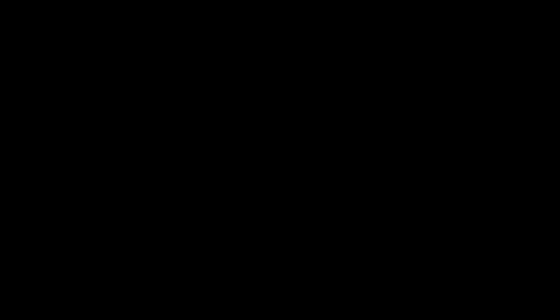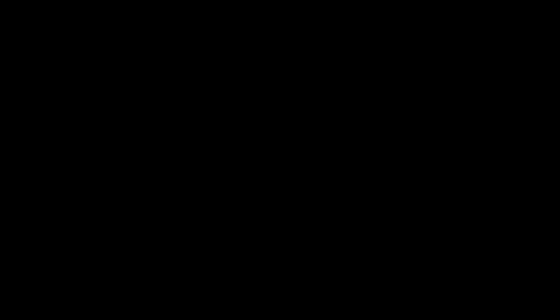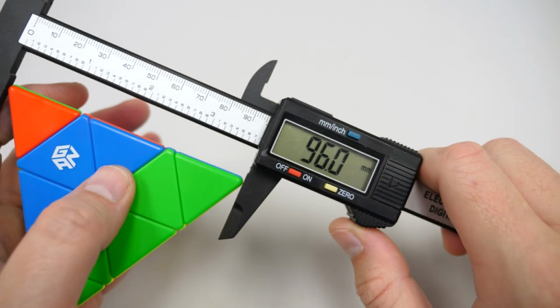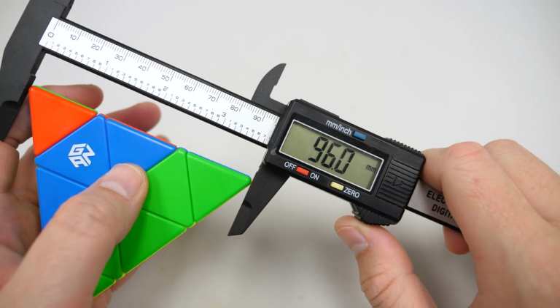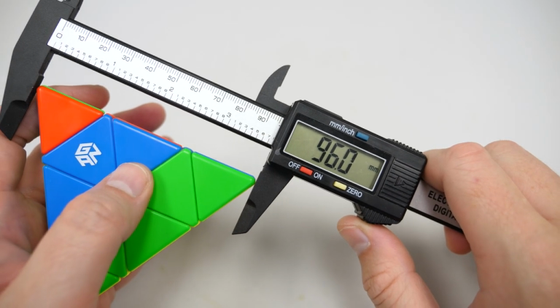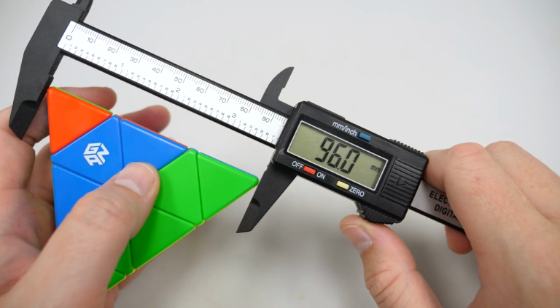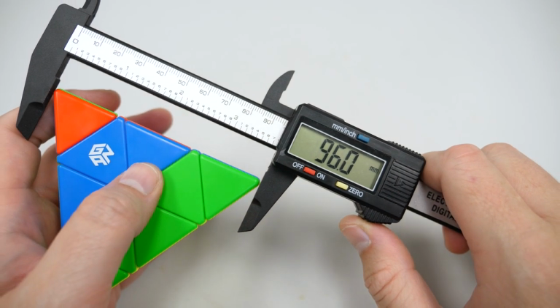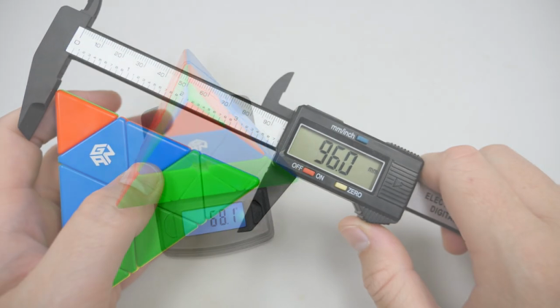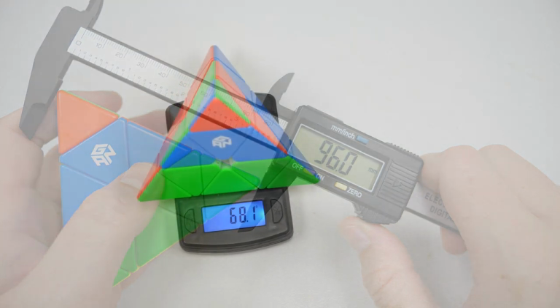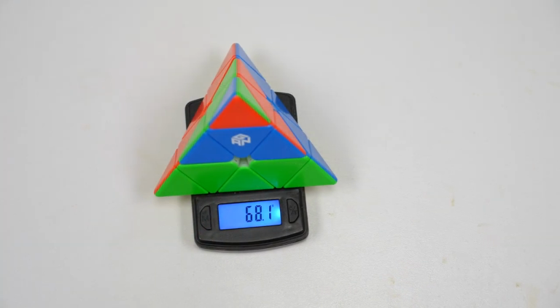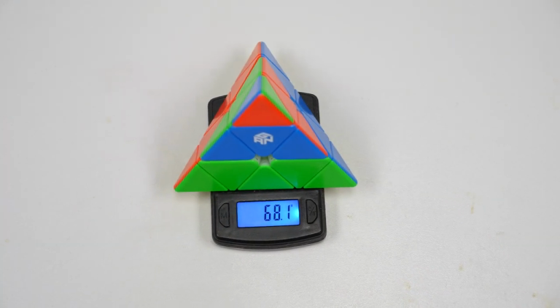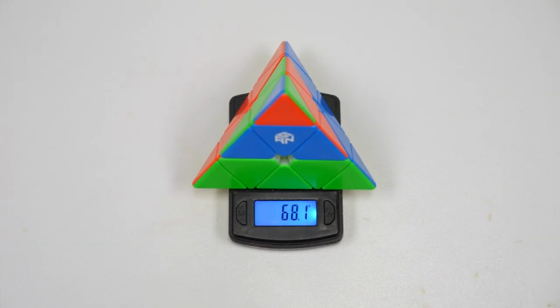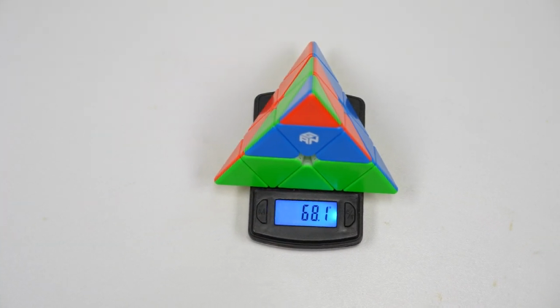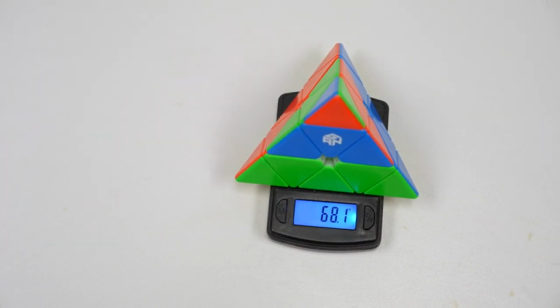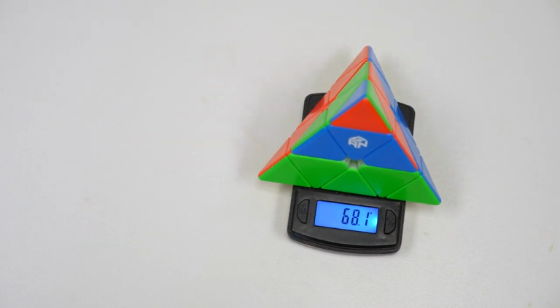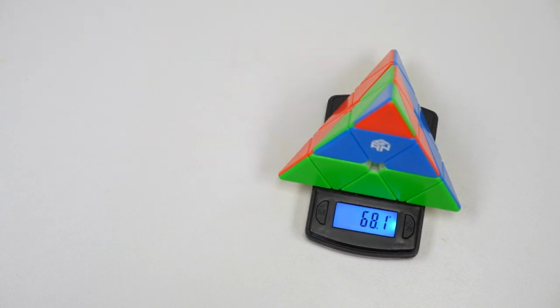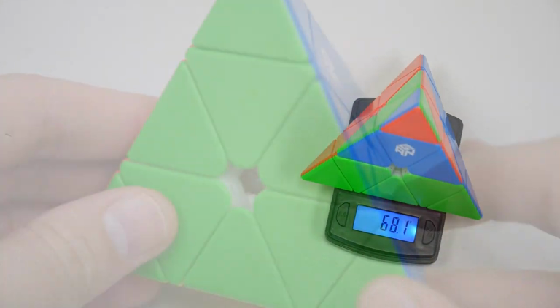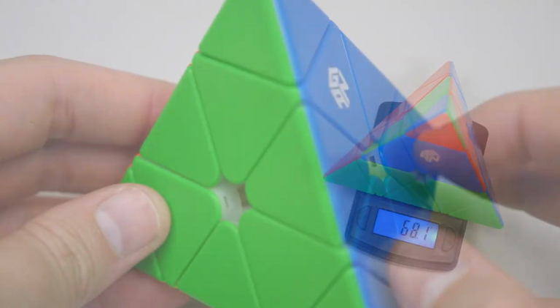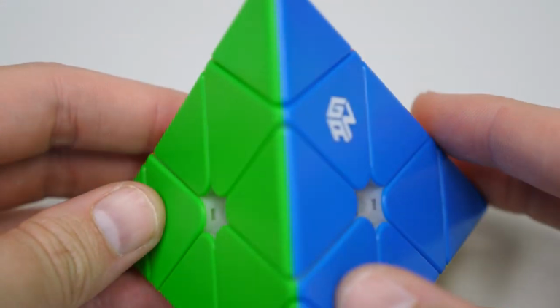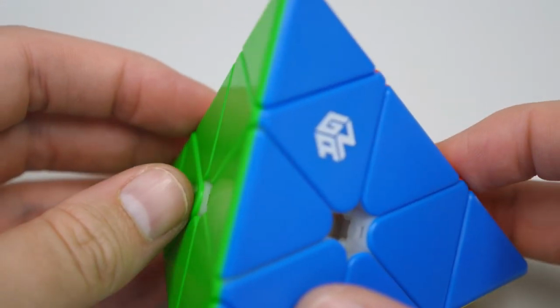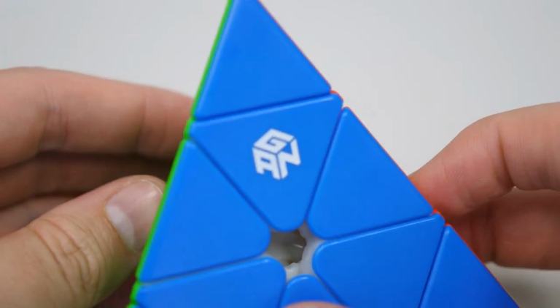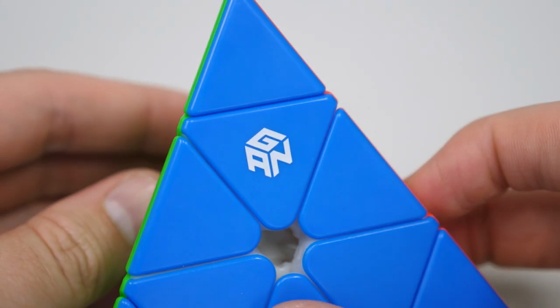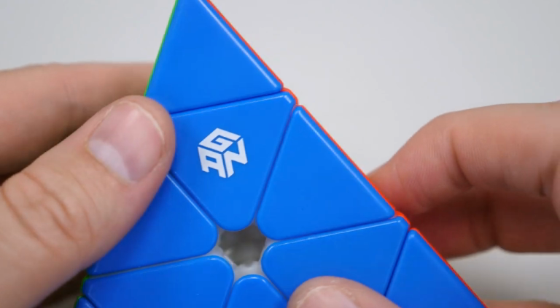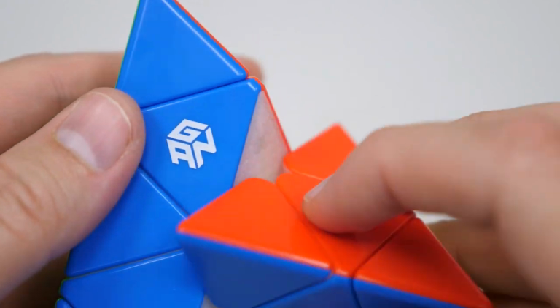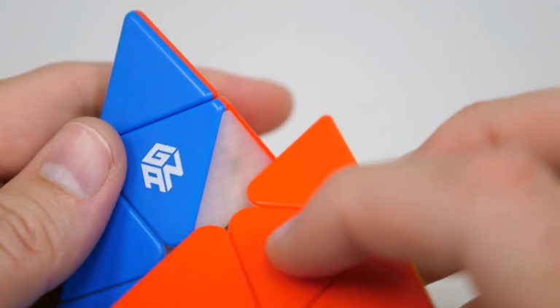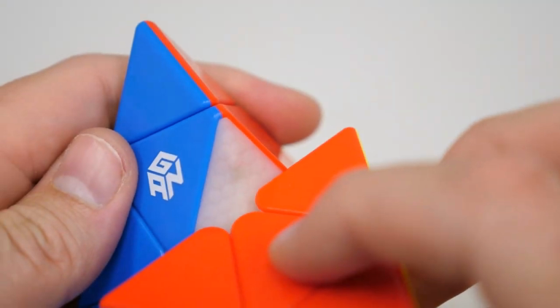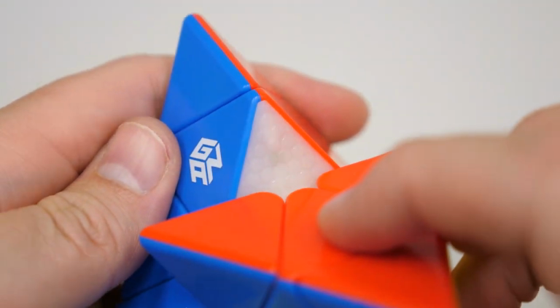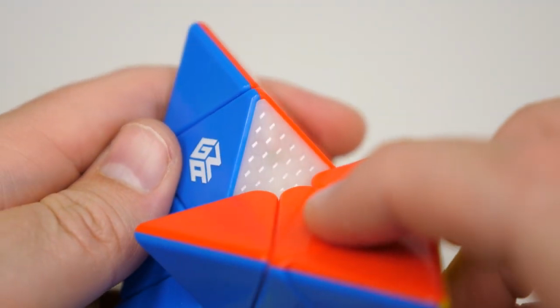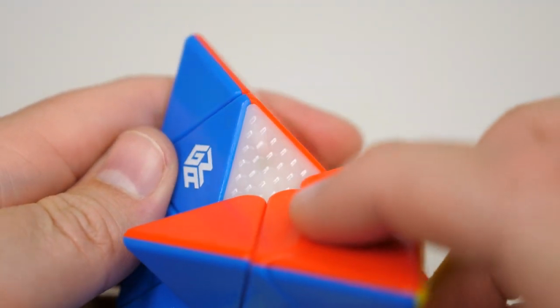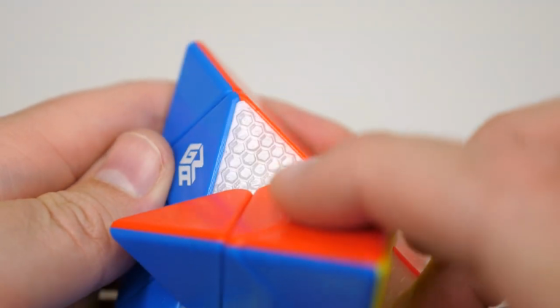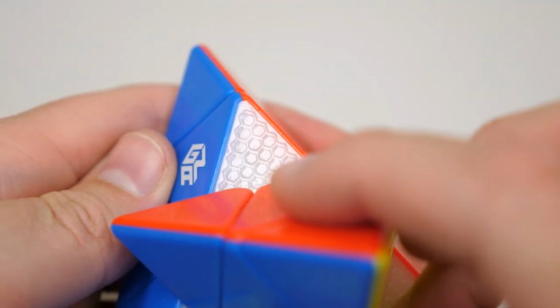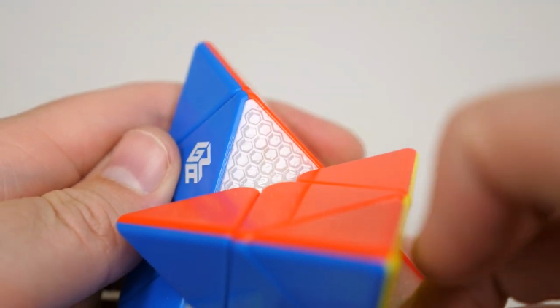The GAN Pyraminx measures 96mm across and weighs 68 grams, making it the lightest competitive Pyraminx on the market. This puzzle has many features that are new to the Pyraminx market, including the honeycomb design on the centers and GES nuts.